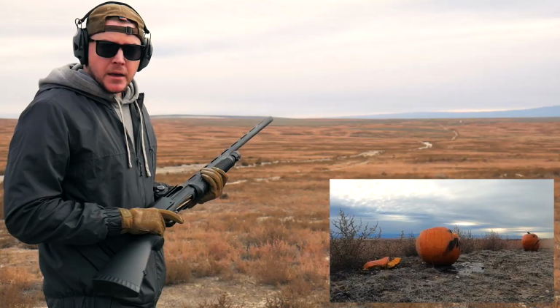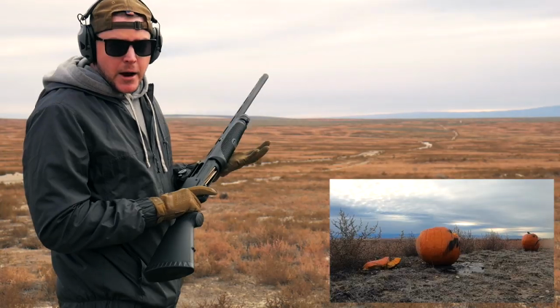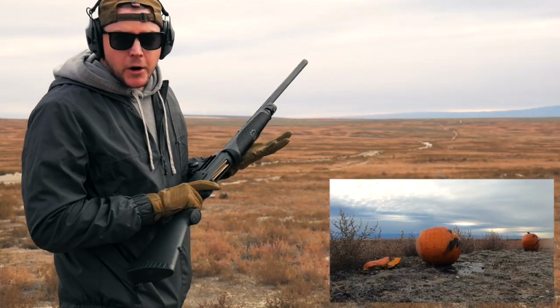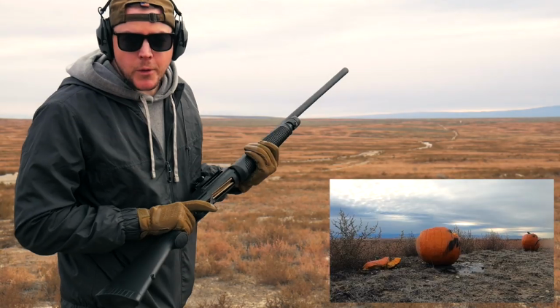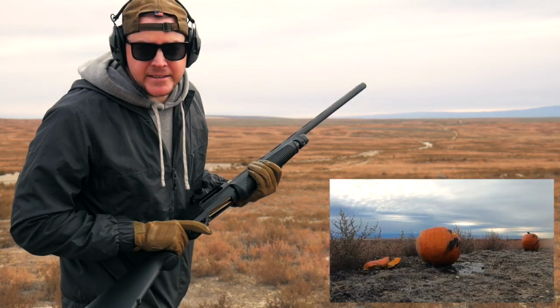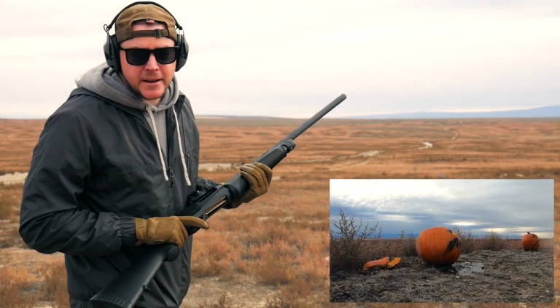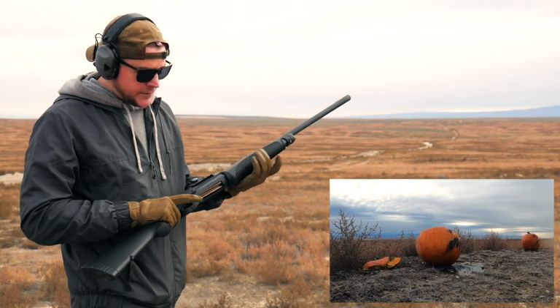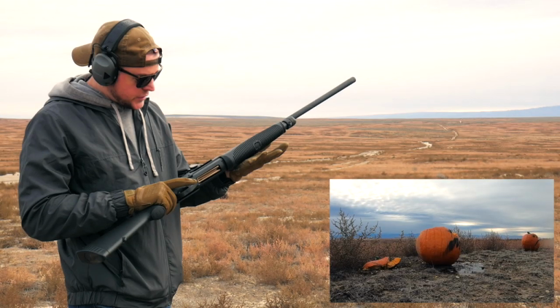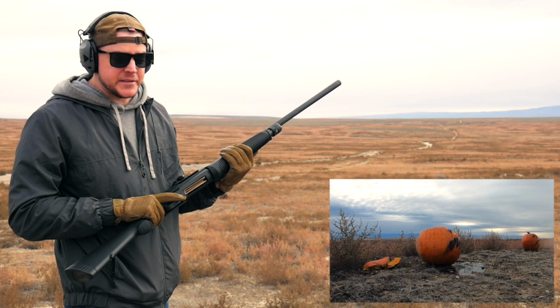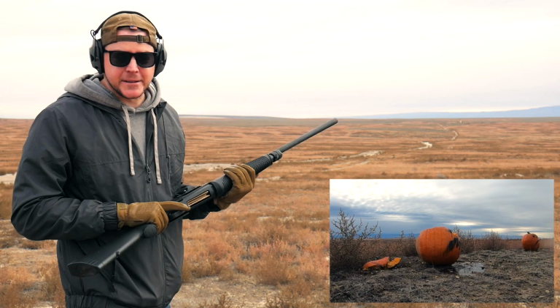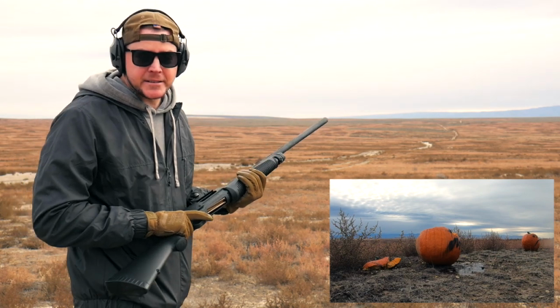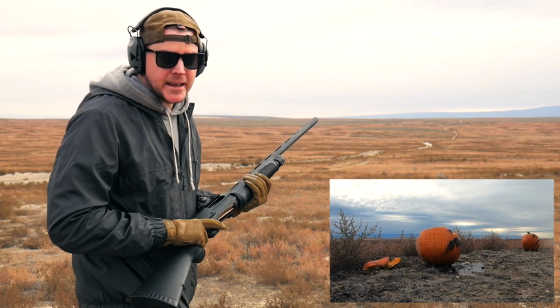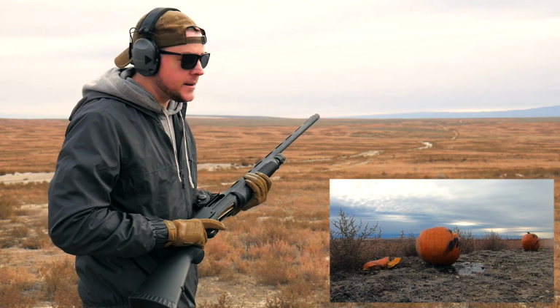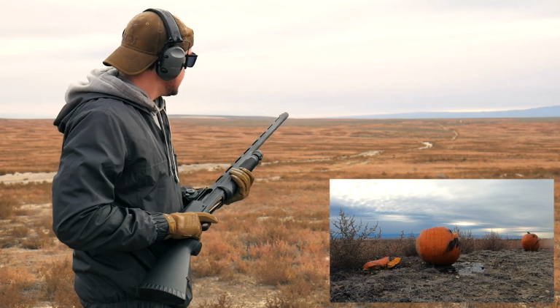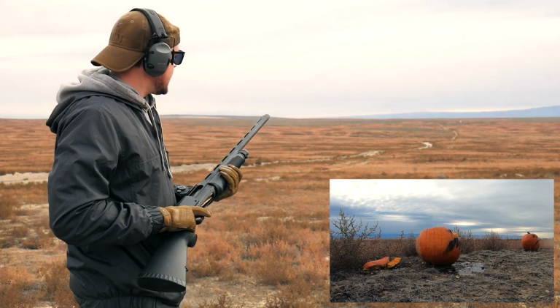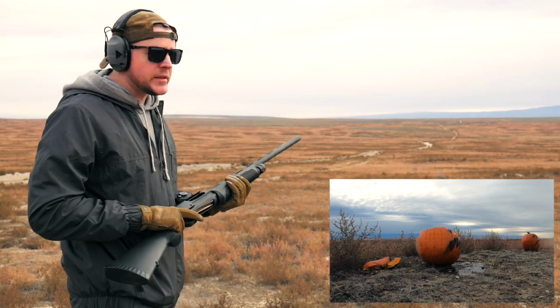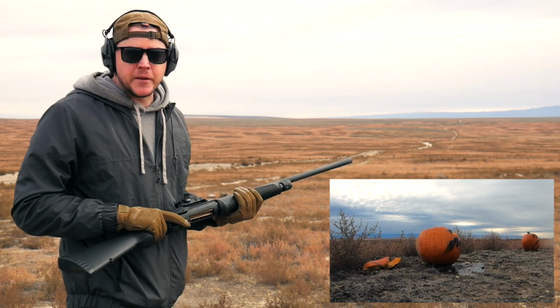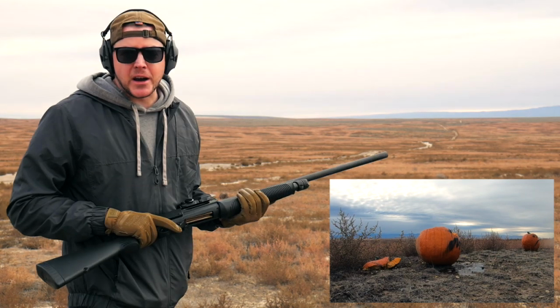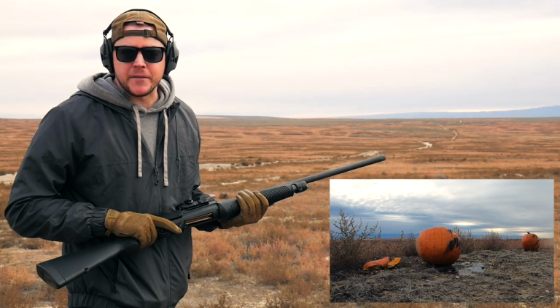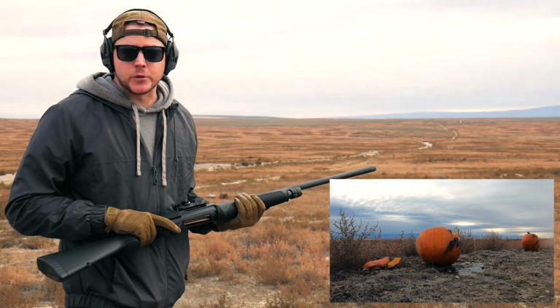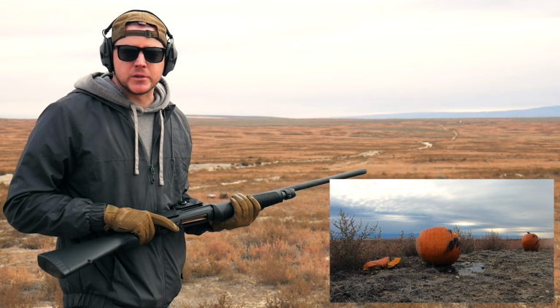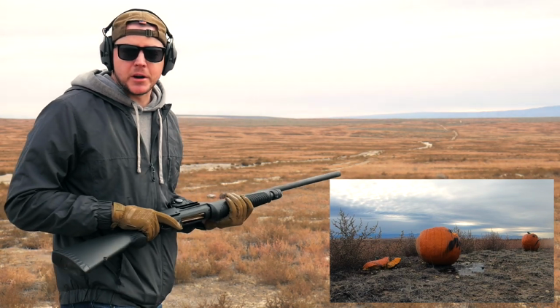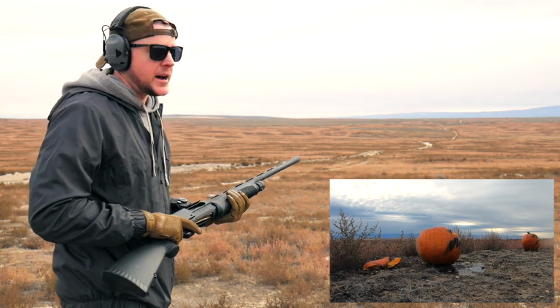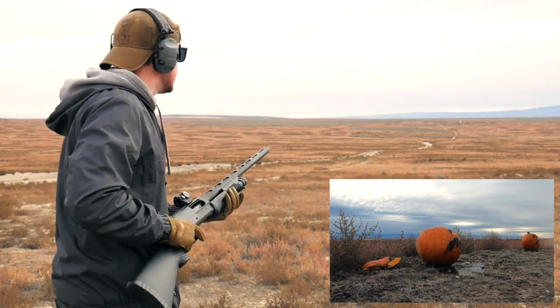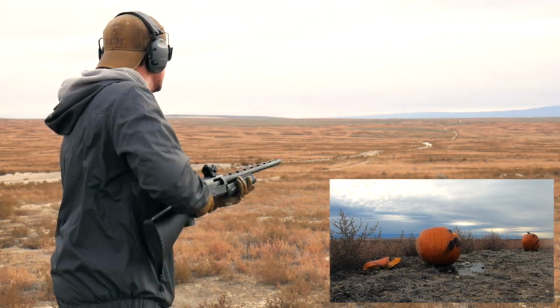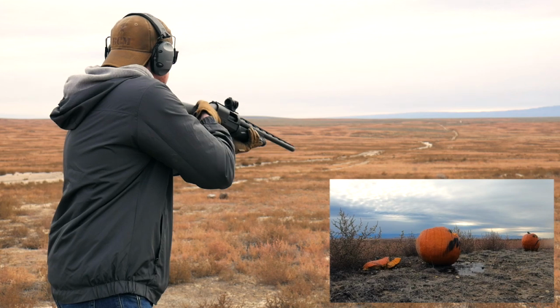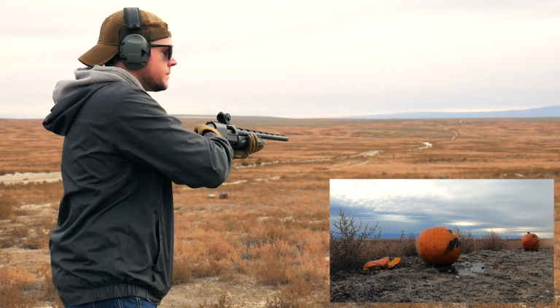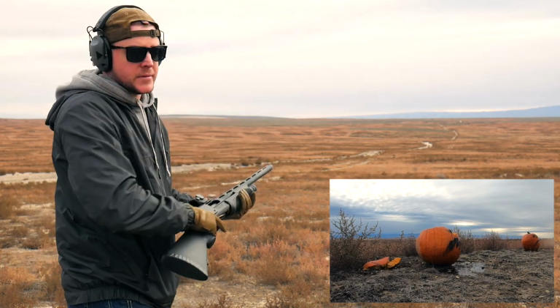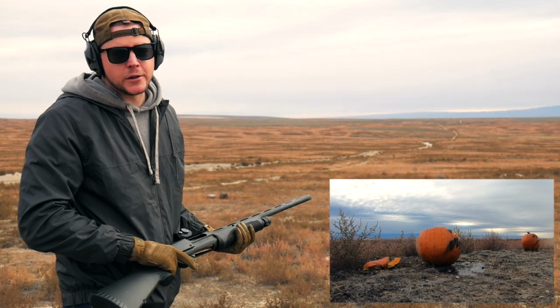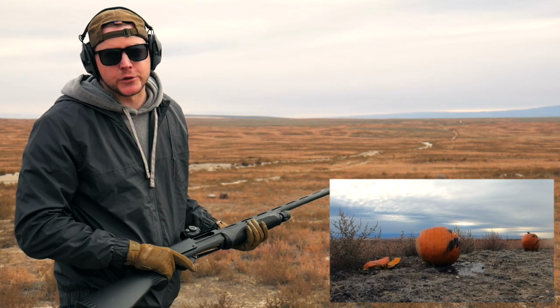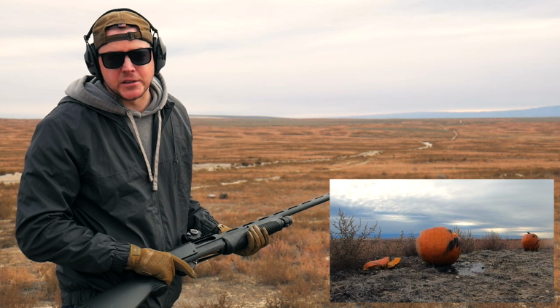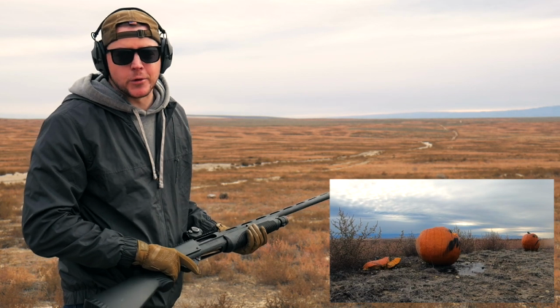Alright, while it's out there, let's finish off these slugs, and then I think we'll have to finish off that first one with some buckshot — close range of course.